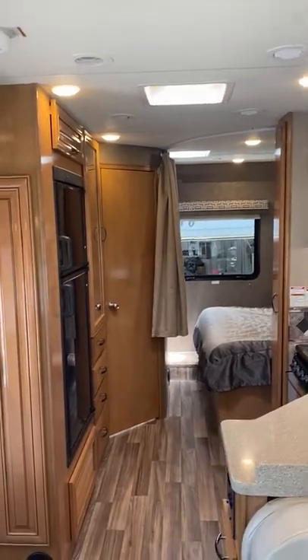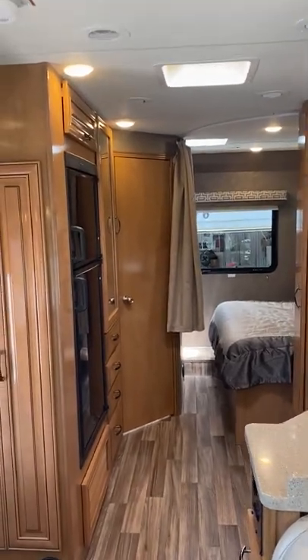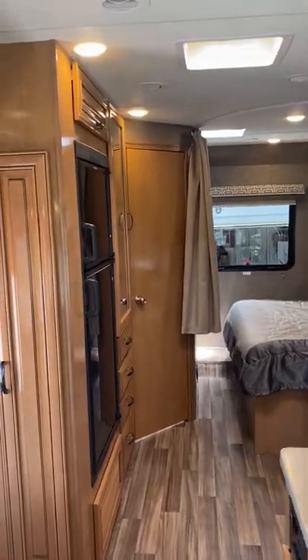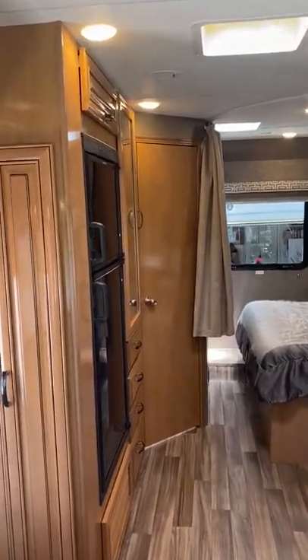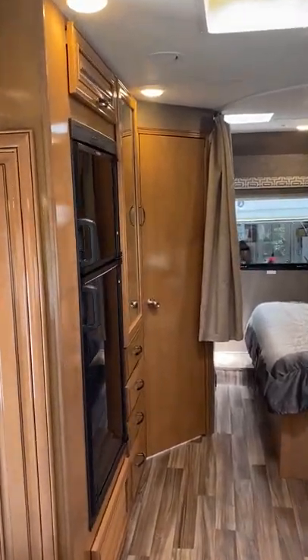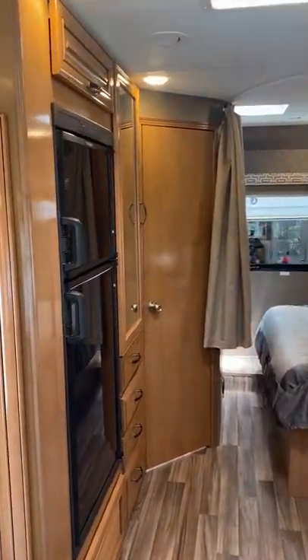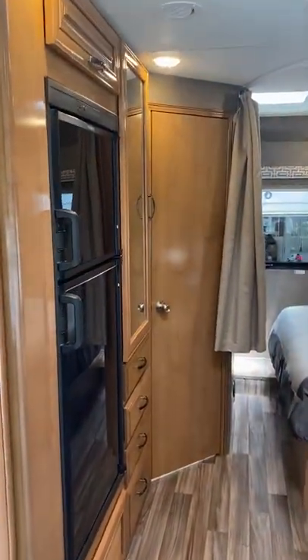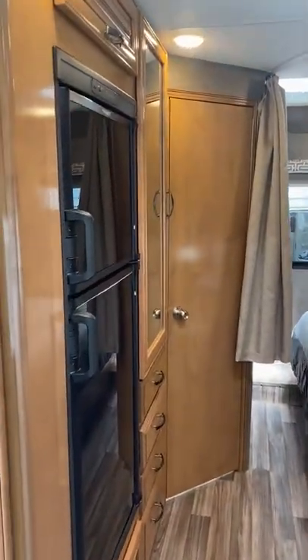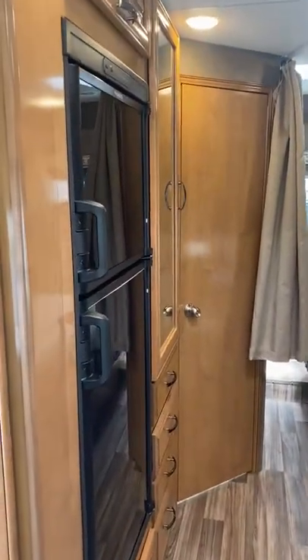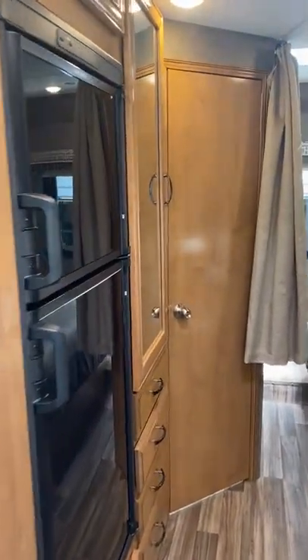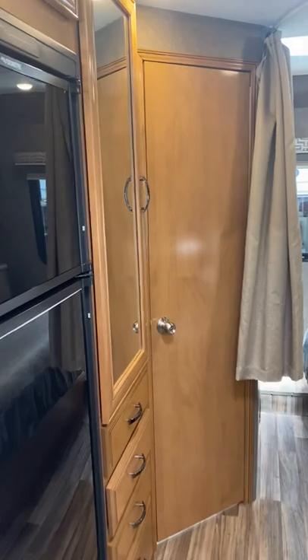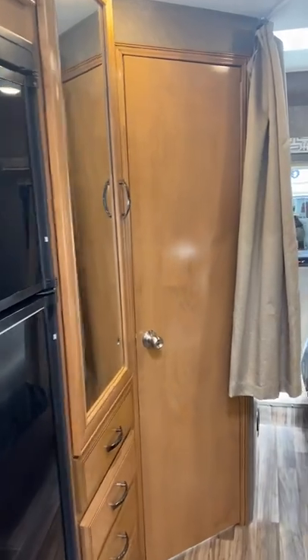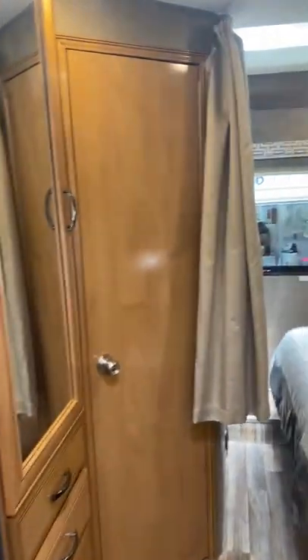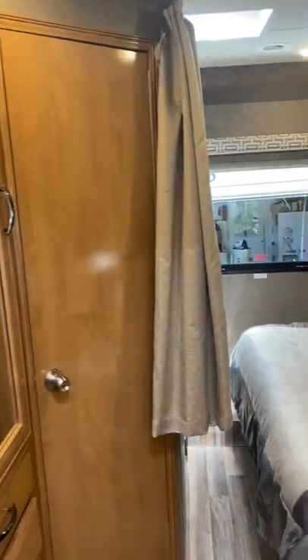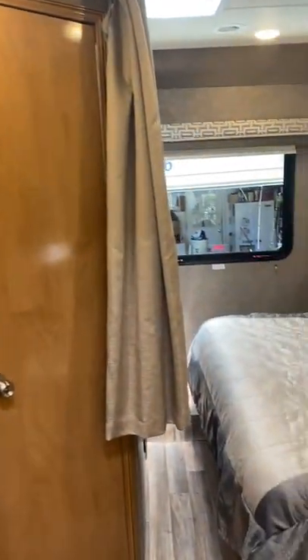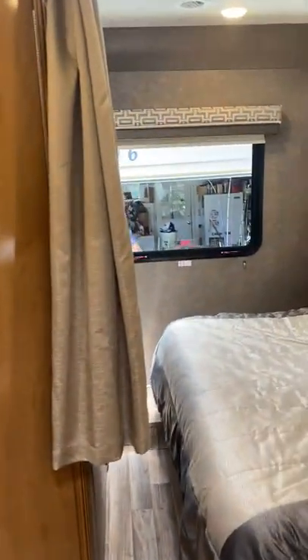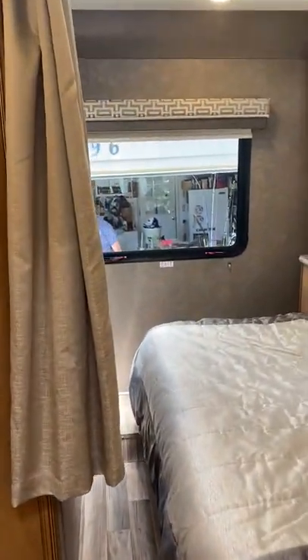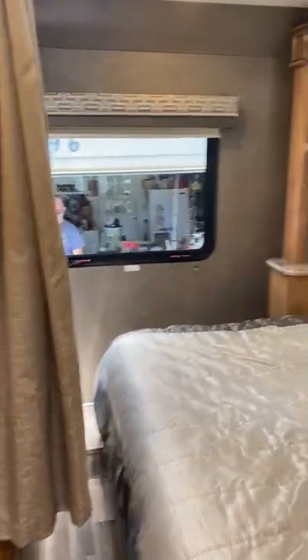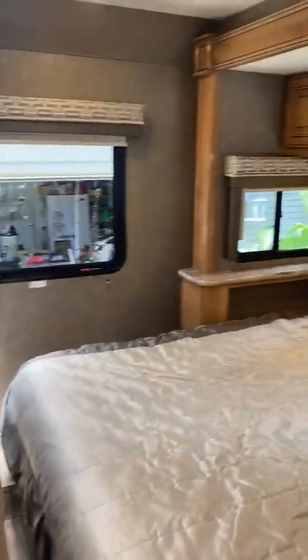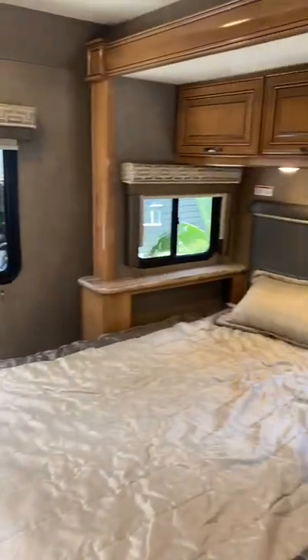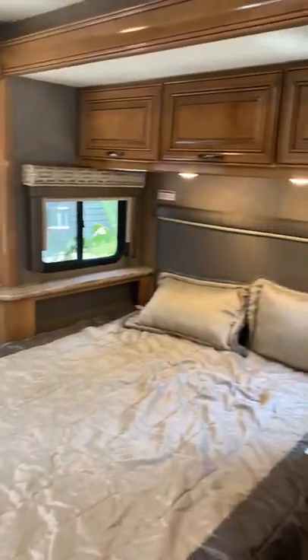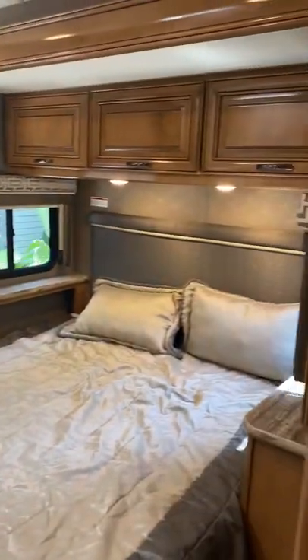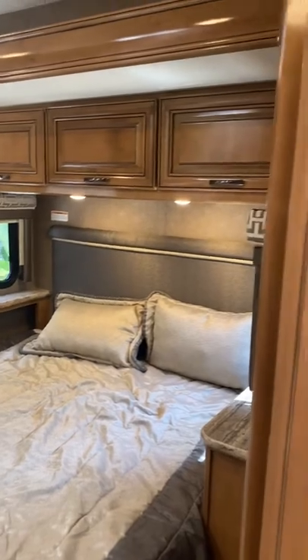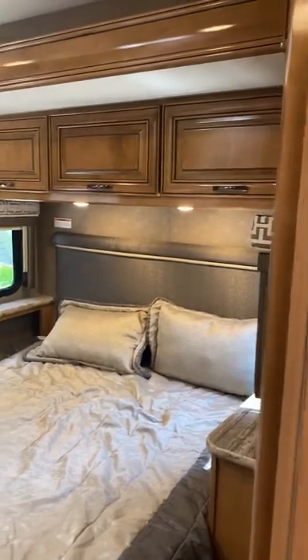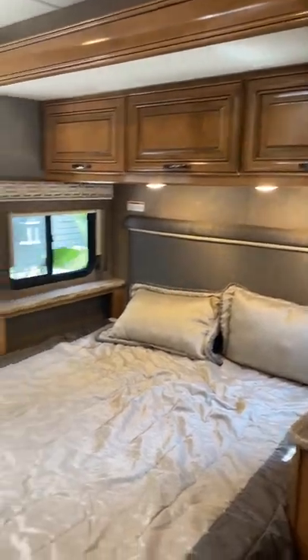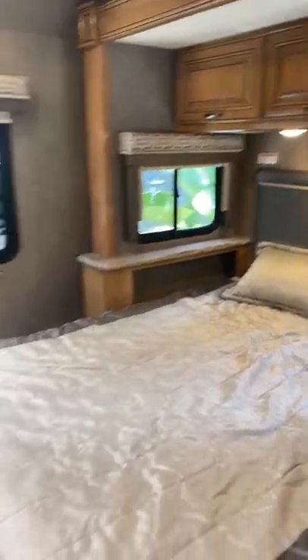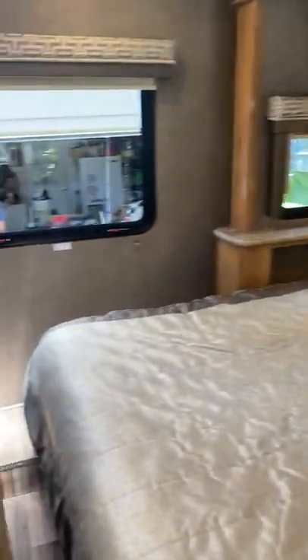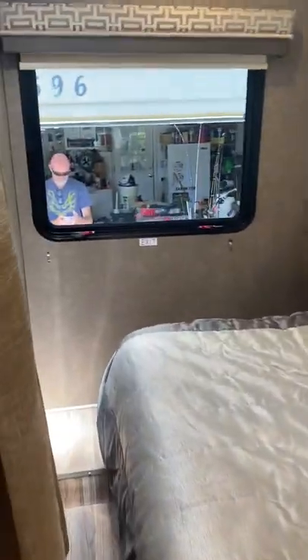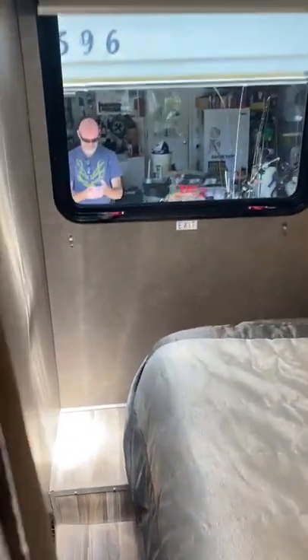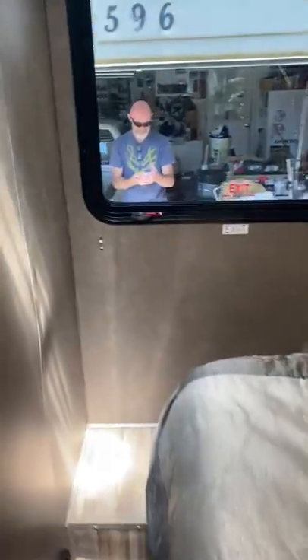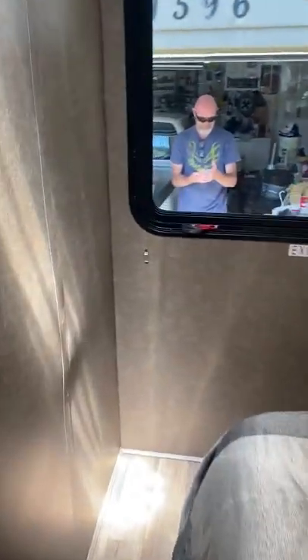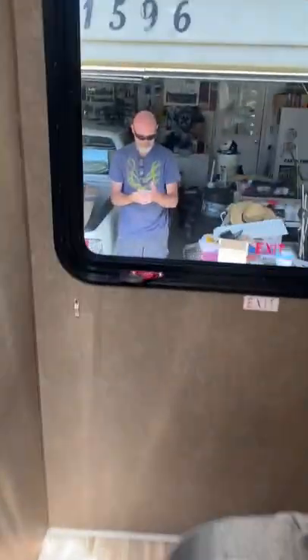This one is a 2018. It has about 13,900 miles on it. It has a bedroom slide, as you can see here, so you have a walk-around queen-size bed.